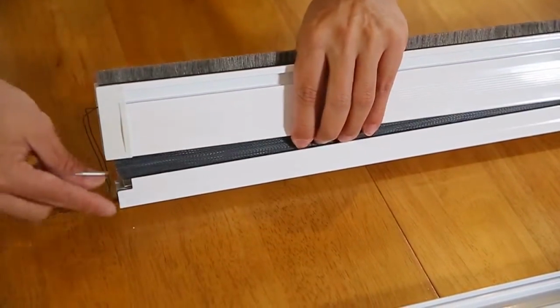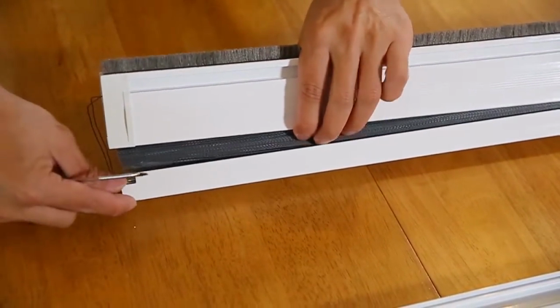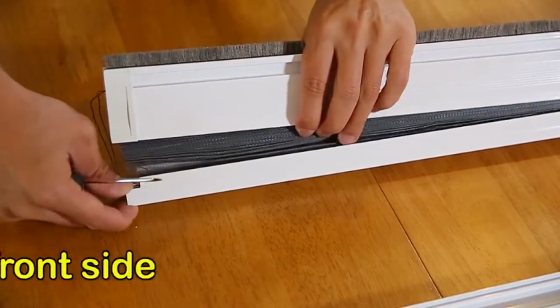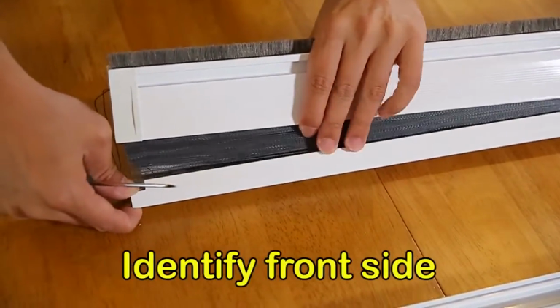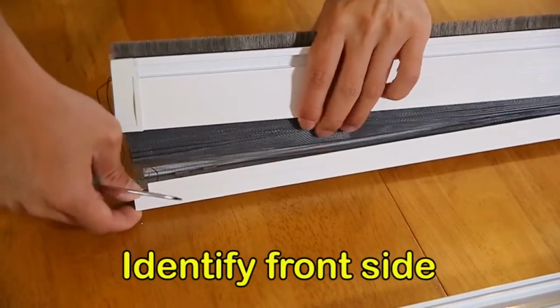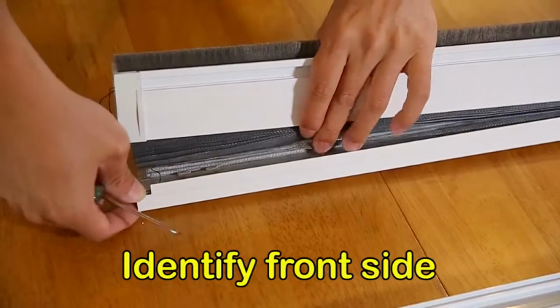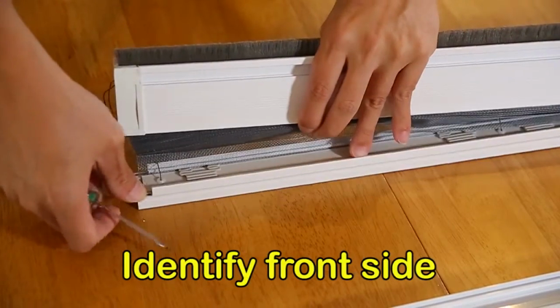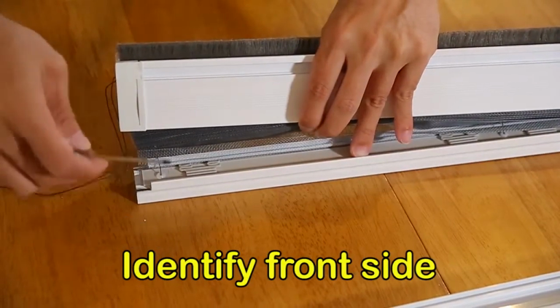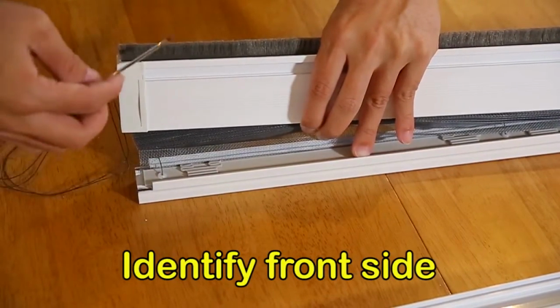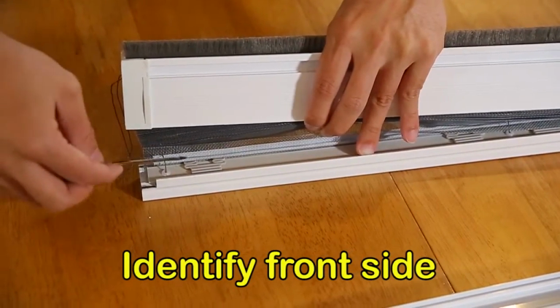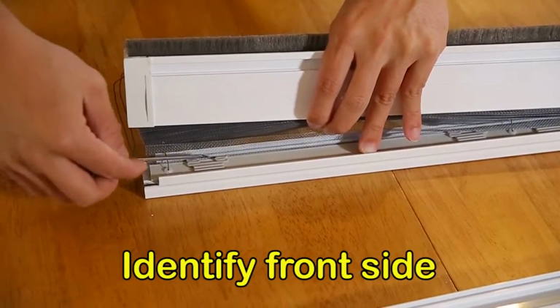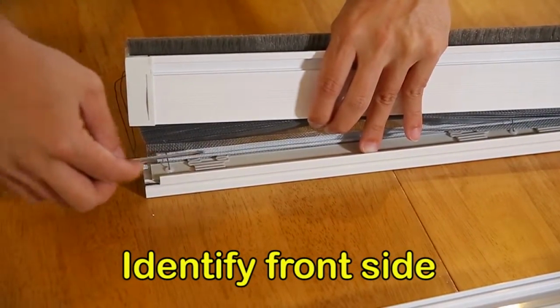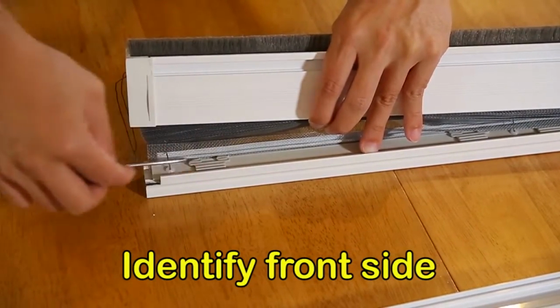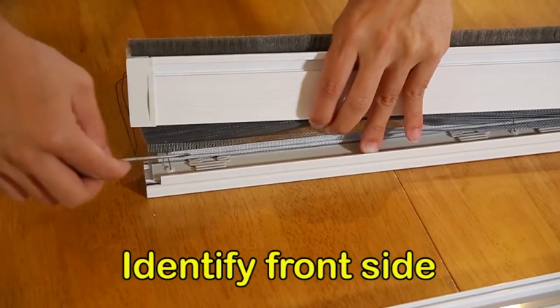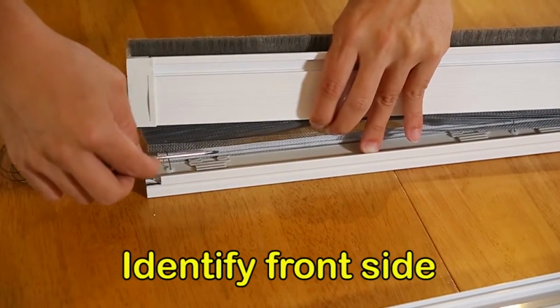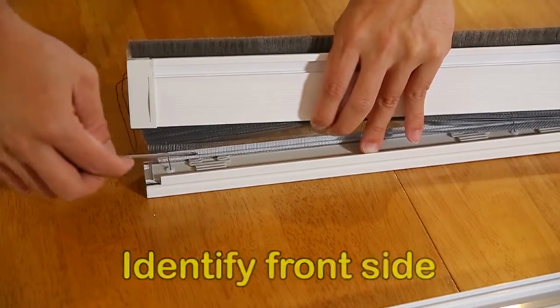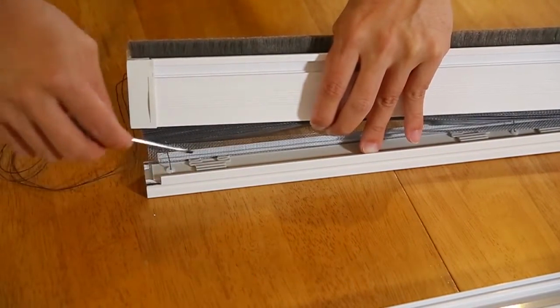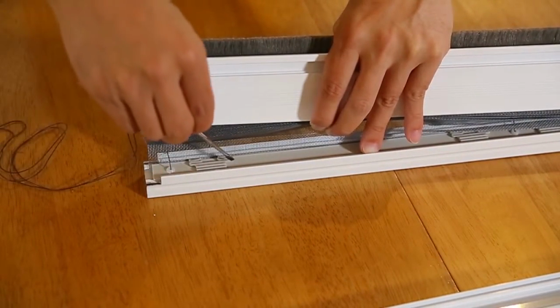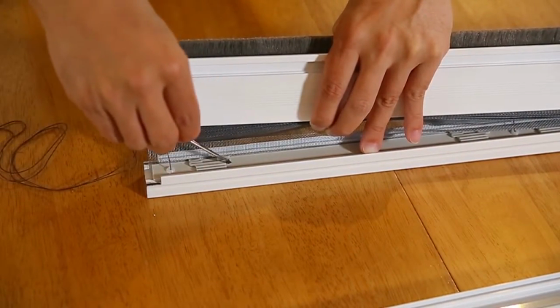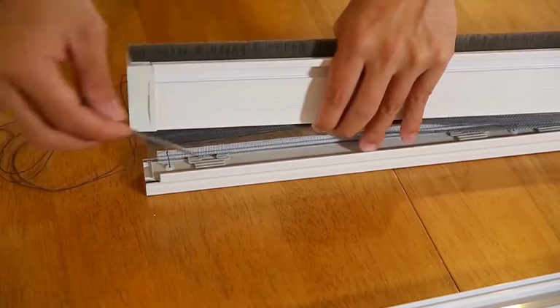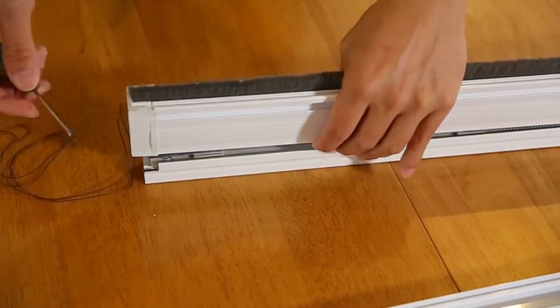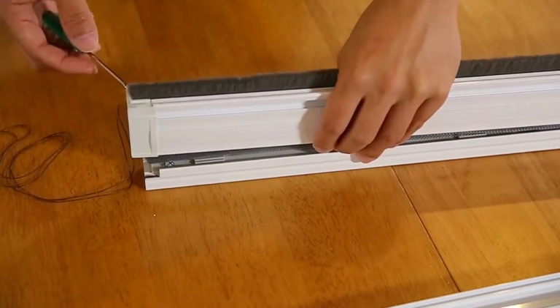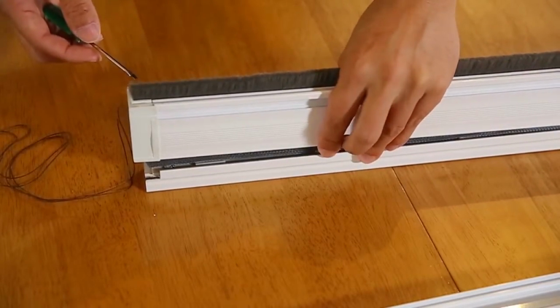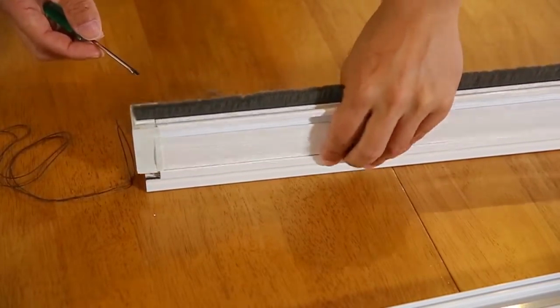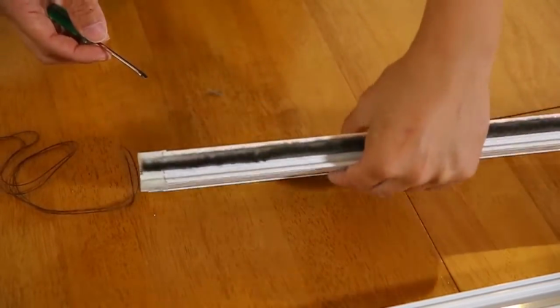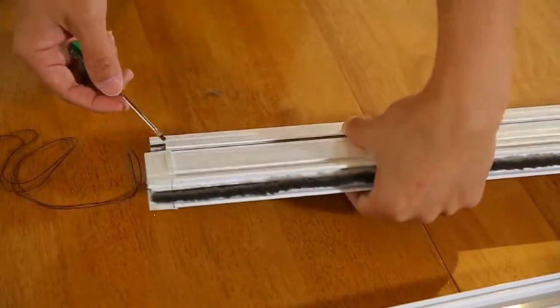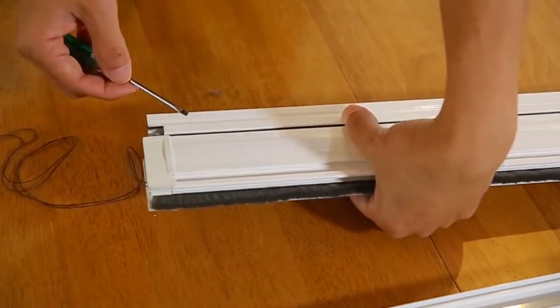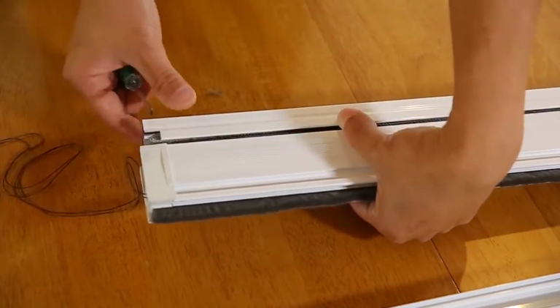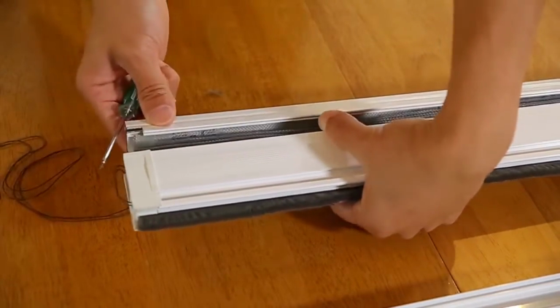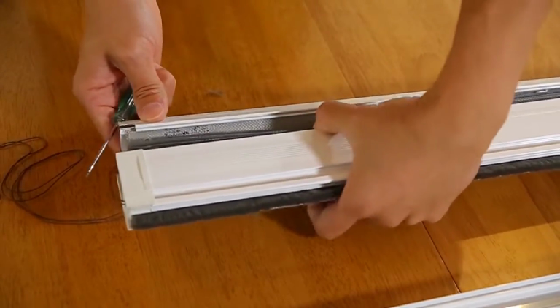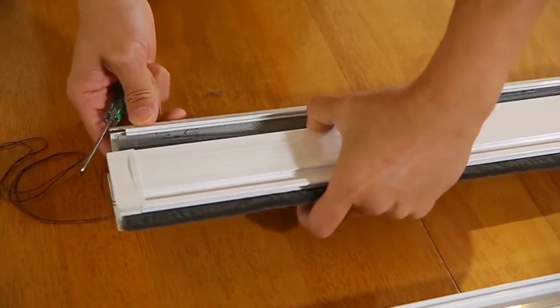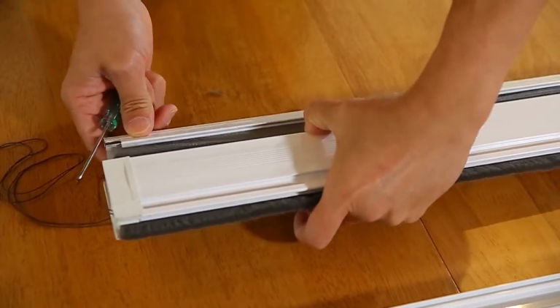Identify the front side of the screen — you should be able to see the clips clearly. The back side will have the mesh in front of the clips, as seen here.